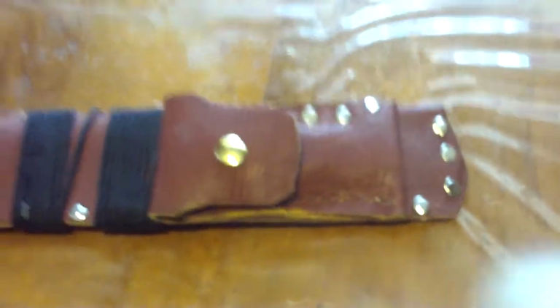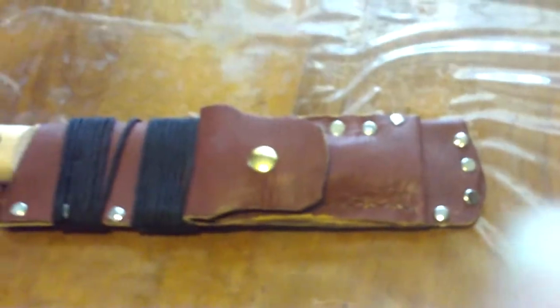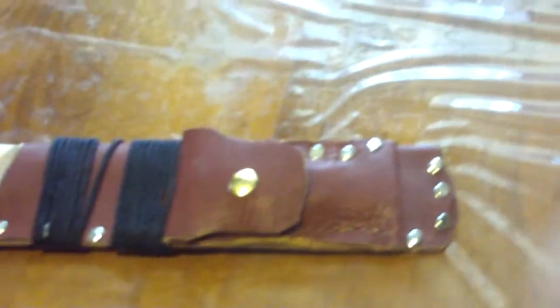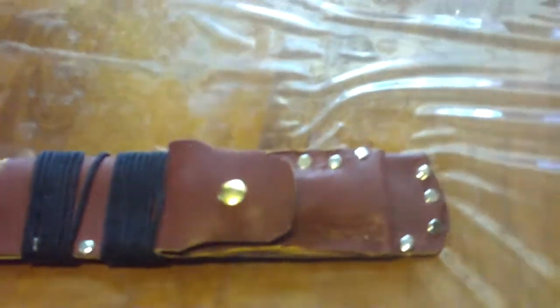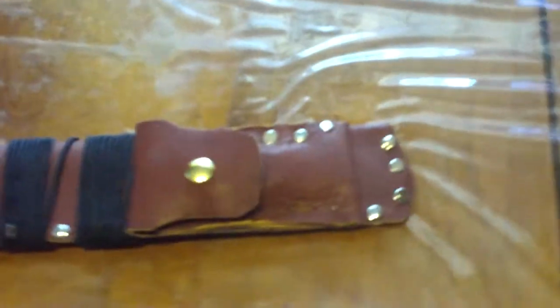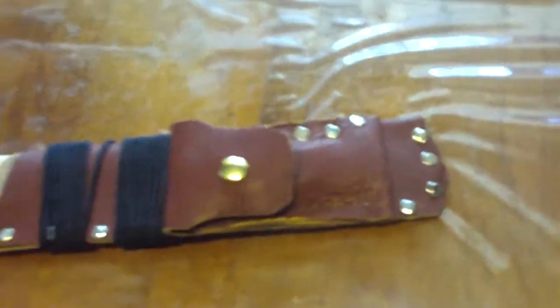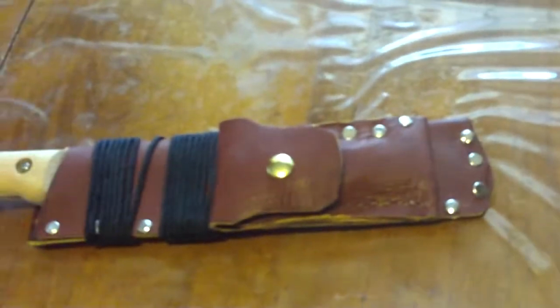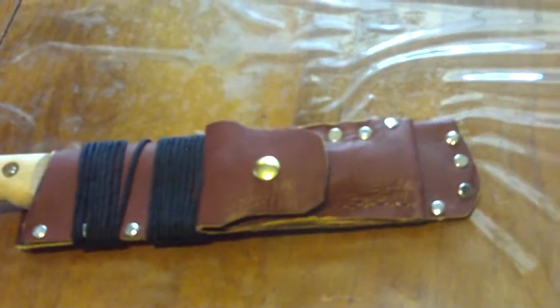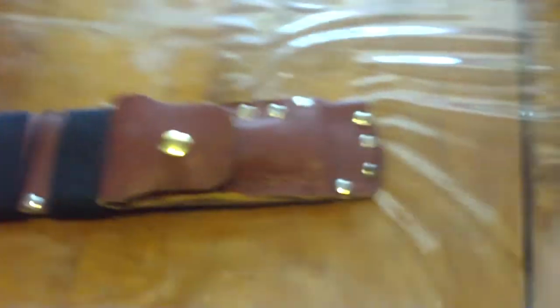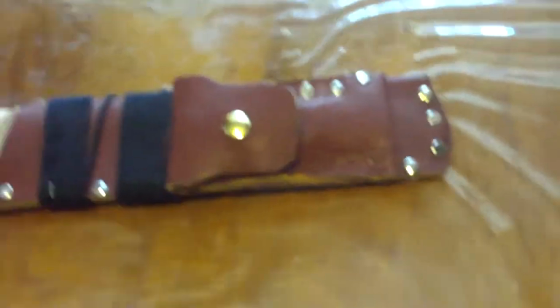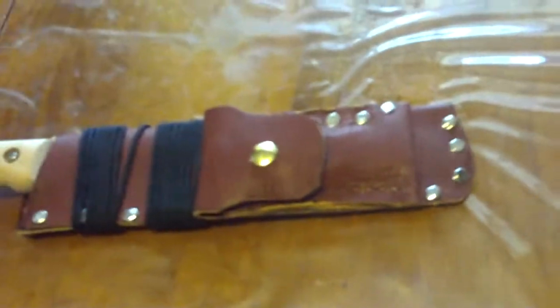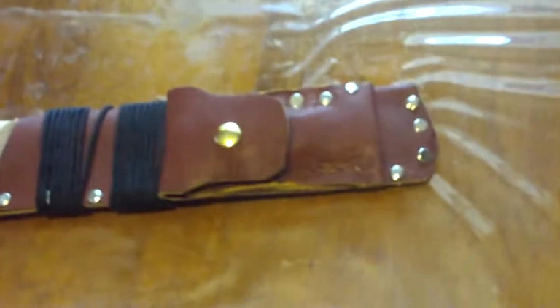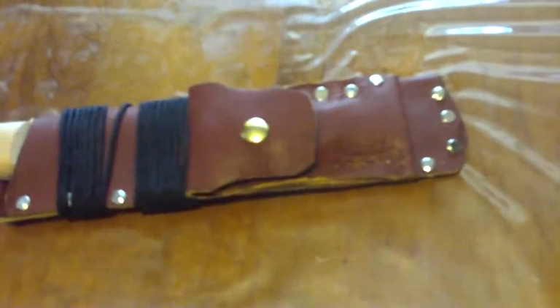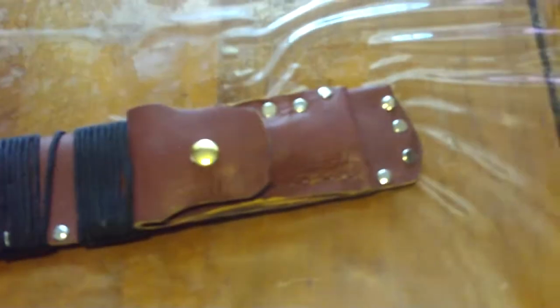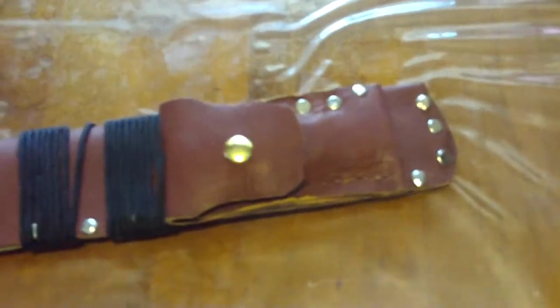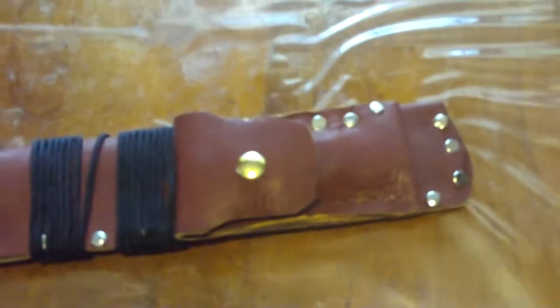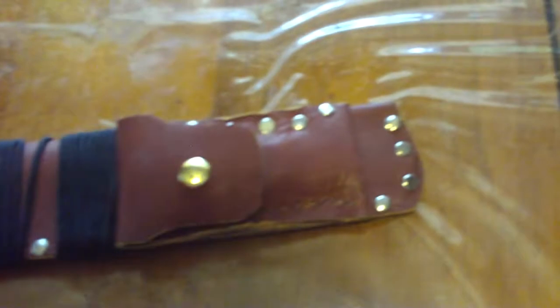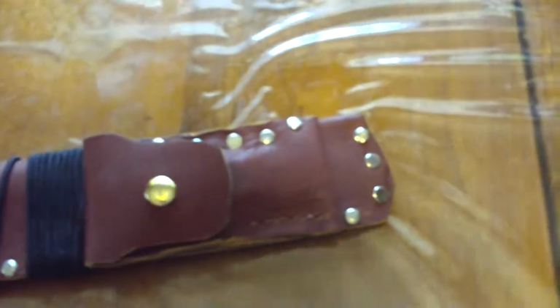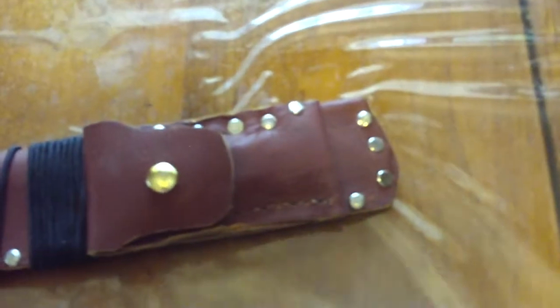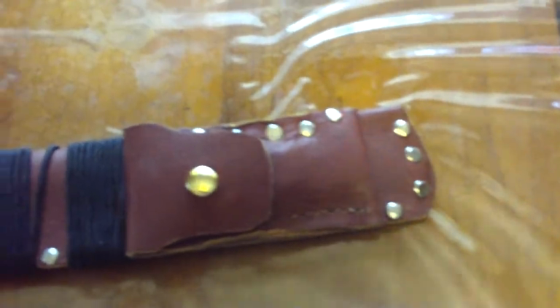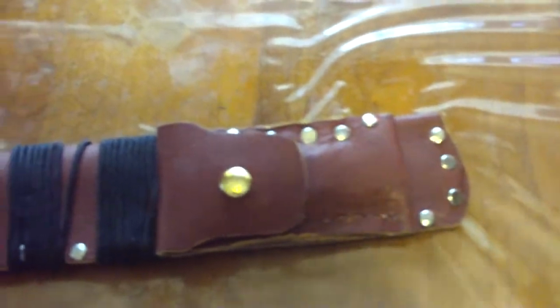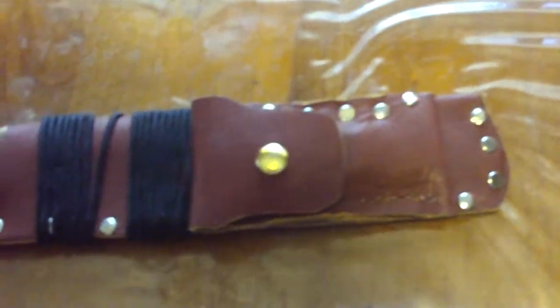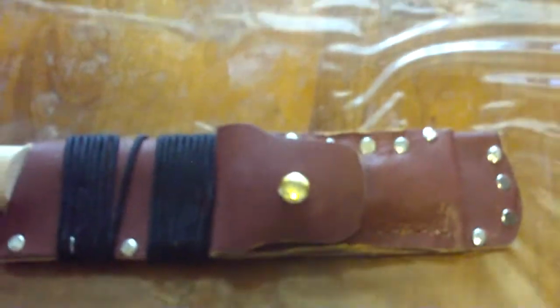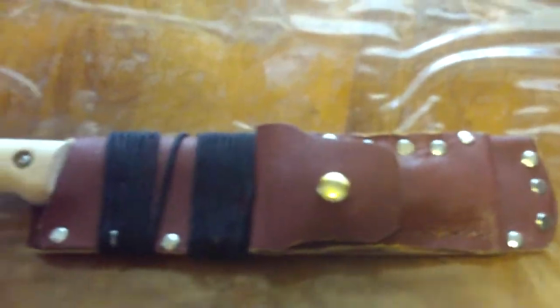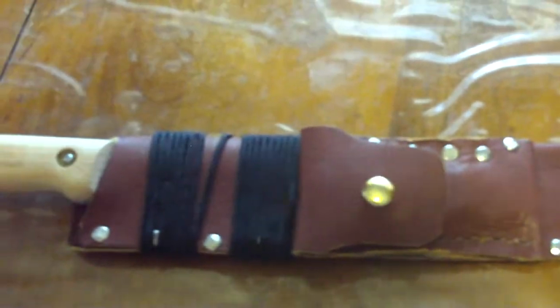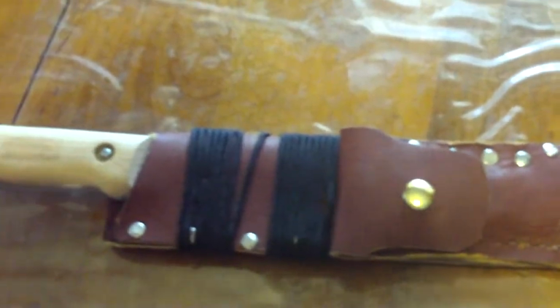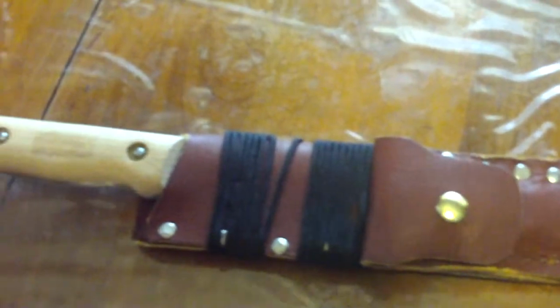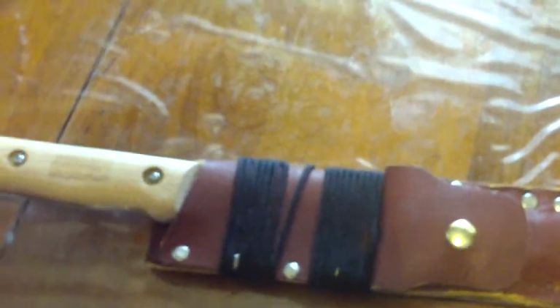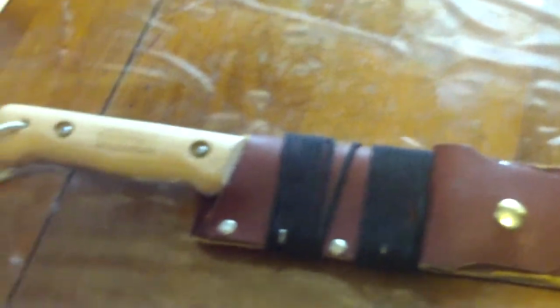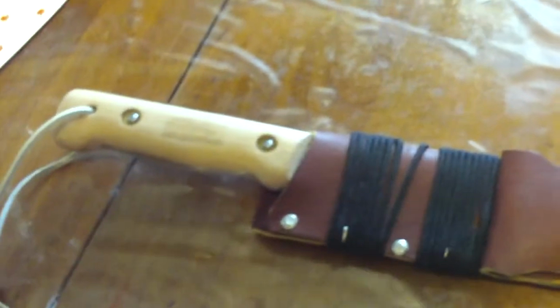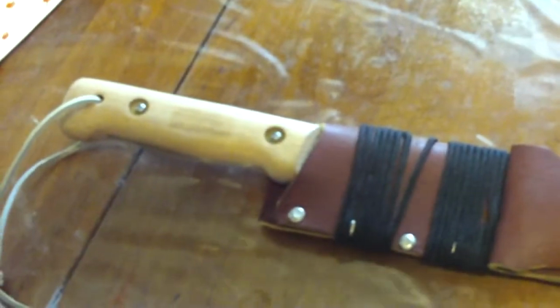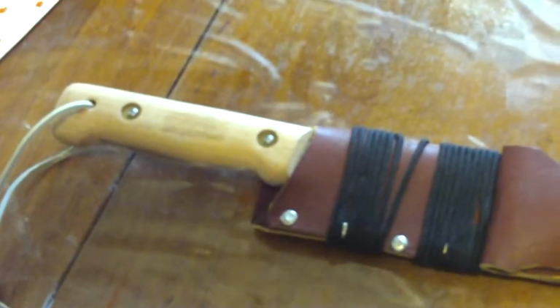Hello everyone, this is Joe Razzle with BontettaWoodsCraft. Today I want to show off the machete that a friend of mine sent me from the UK.